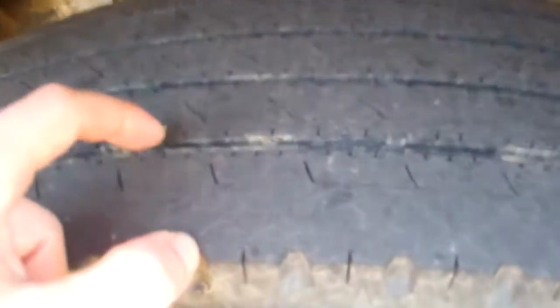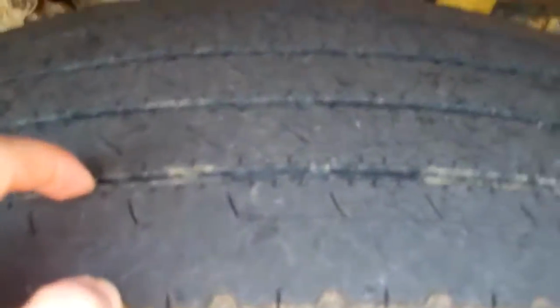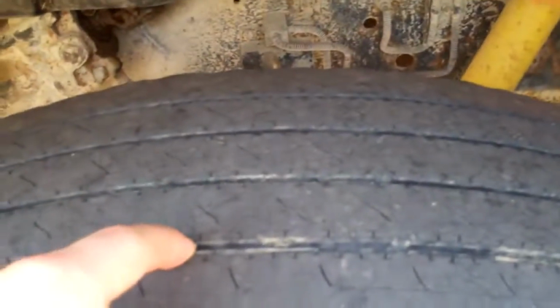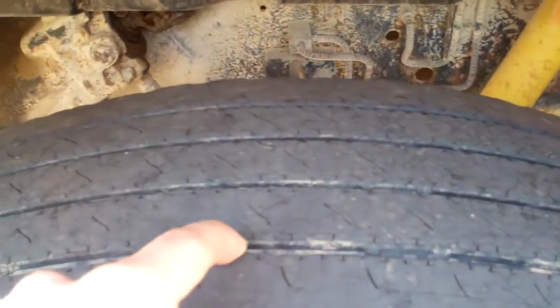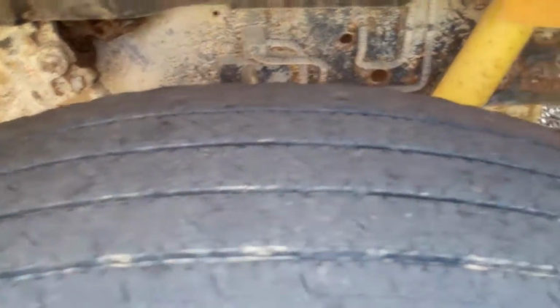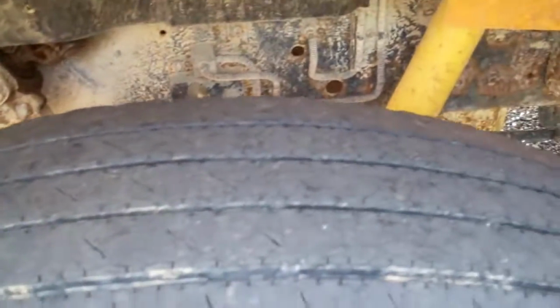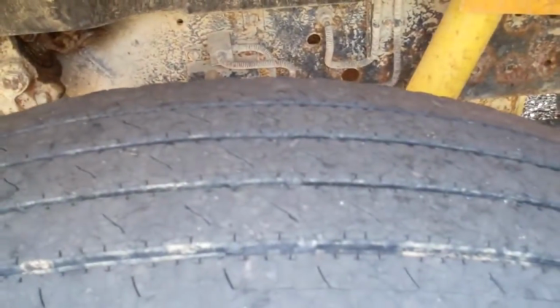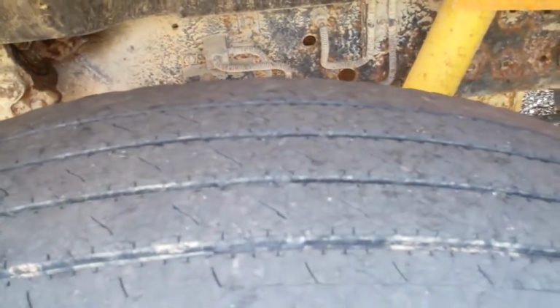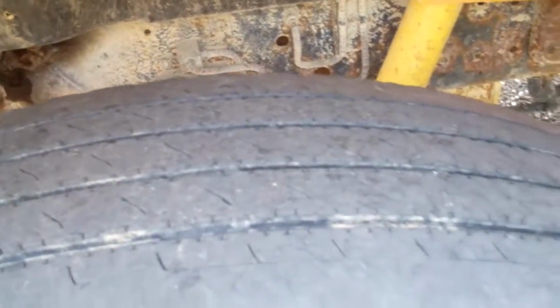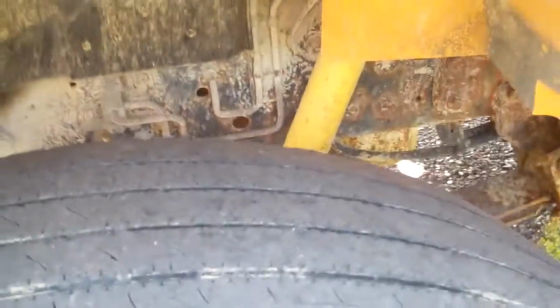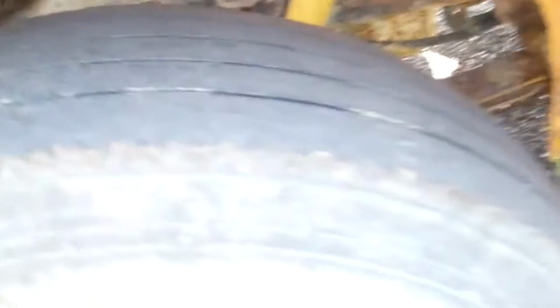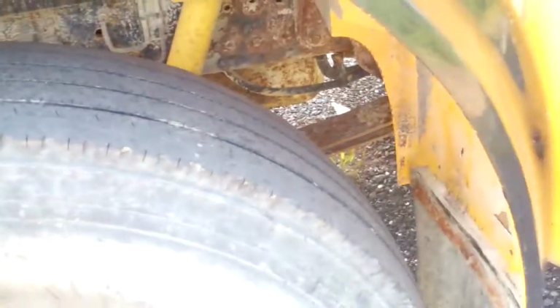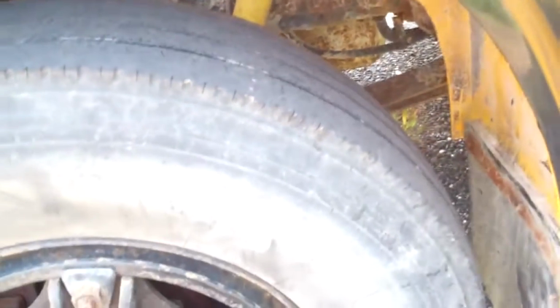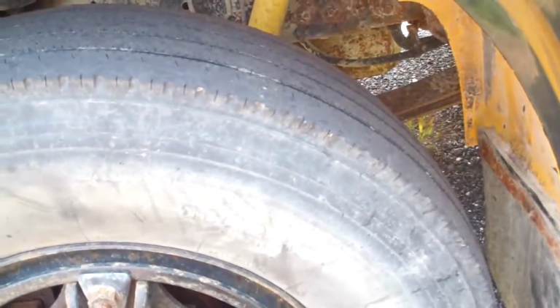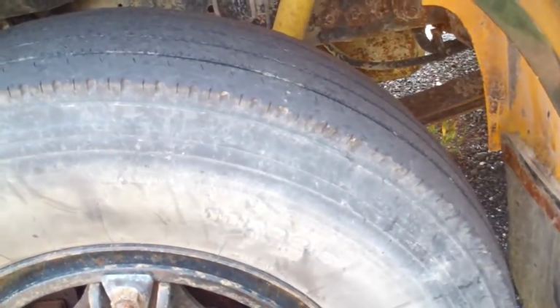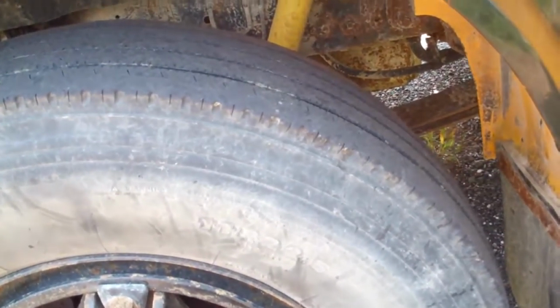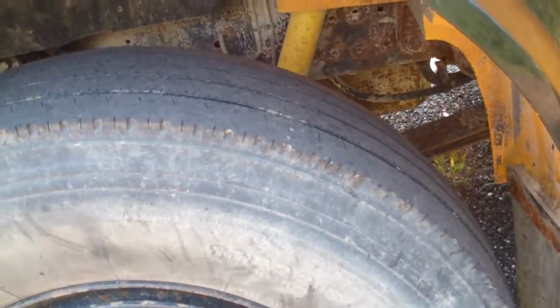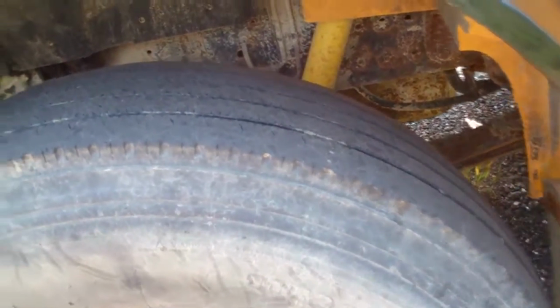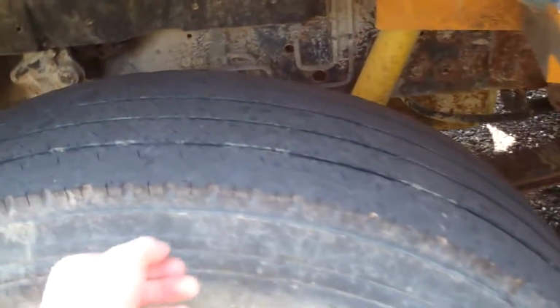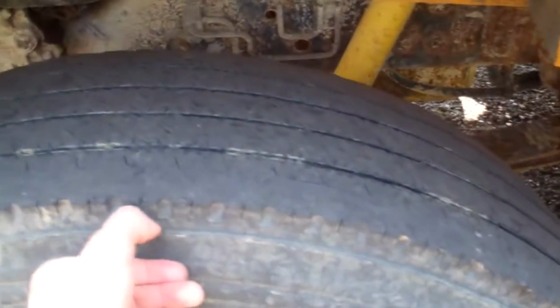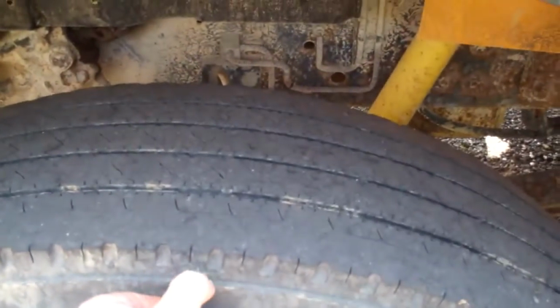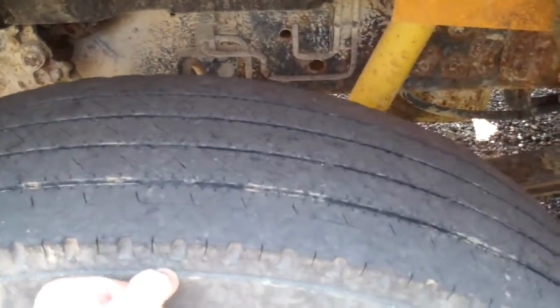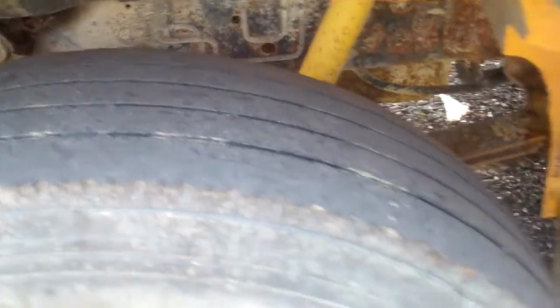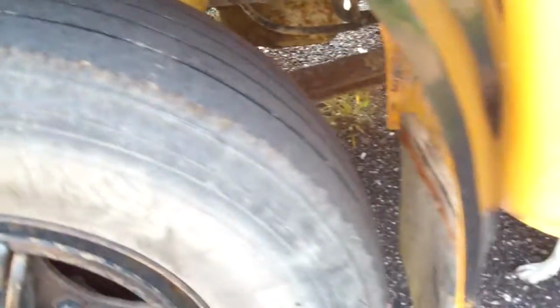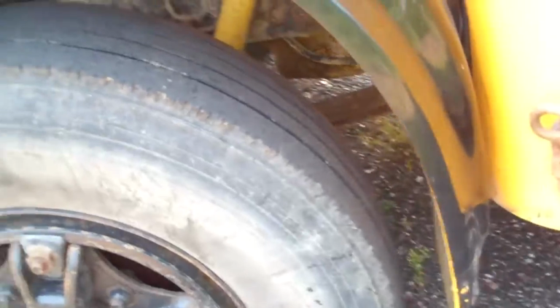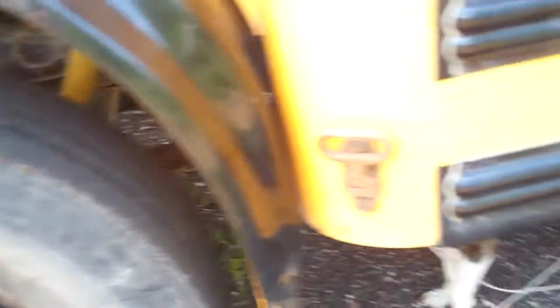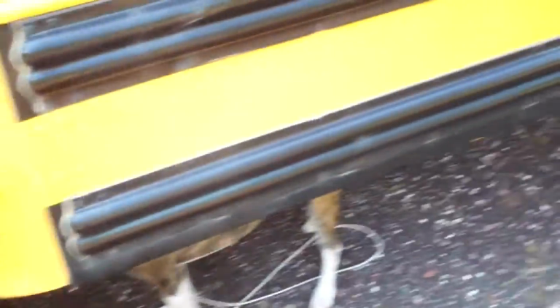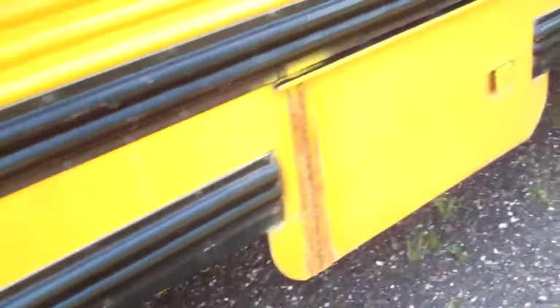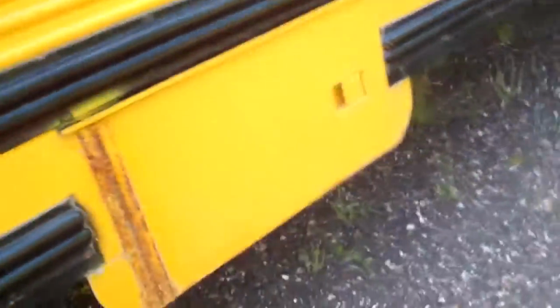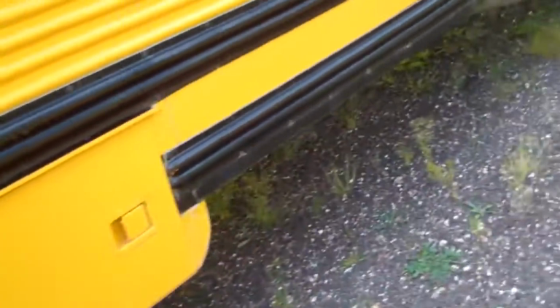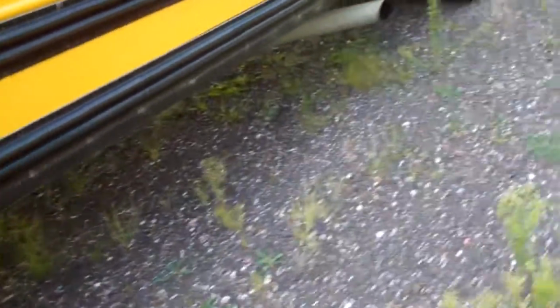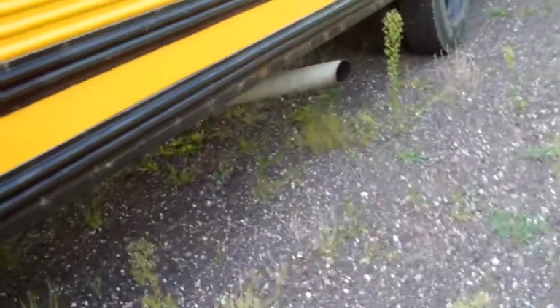This tire is a lot better, so I might just have to replace that one tire — or get it re-grooved. But I probably don't want to get it re-grooved.